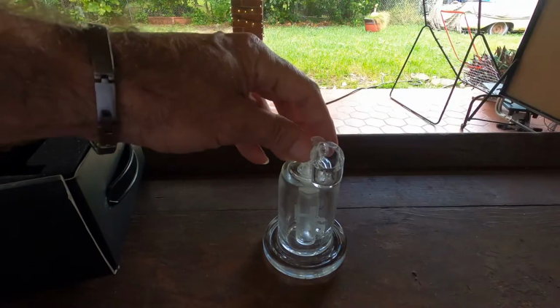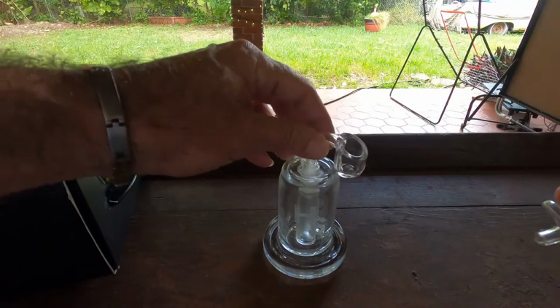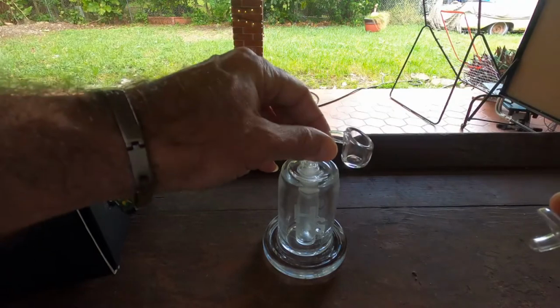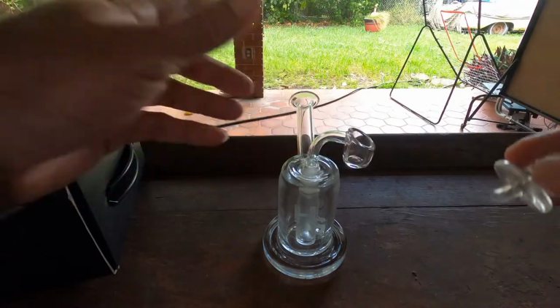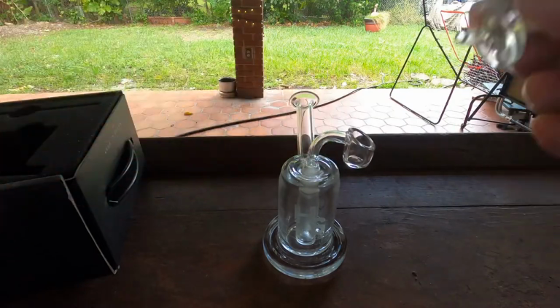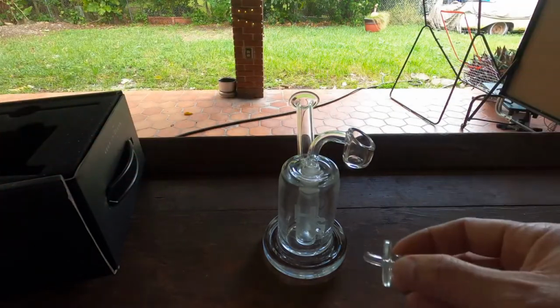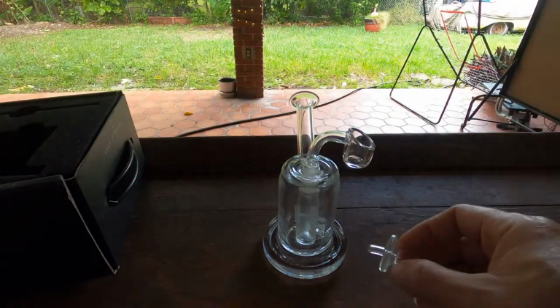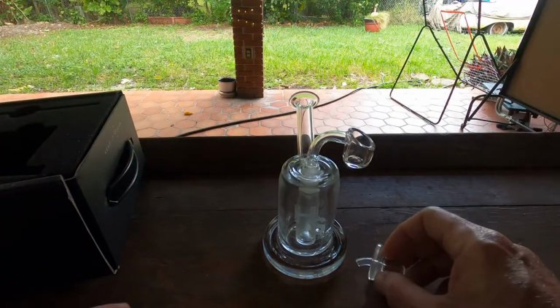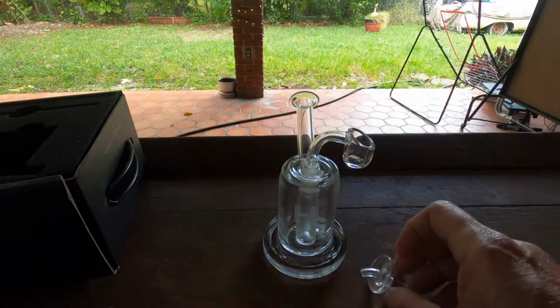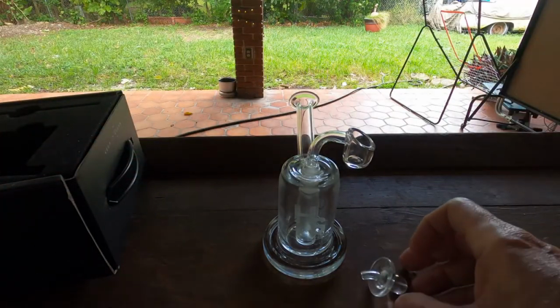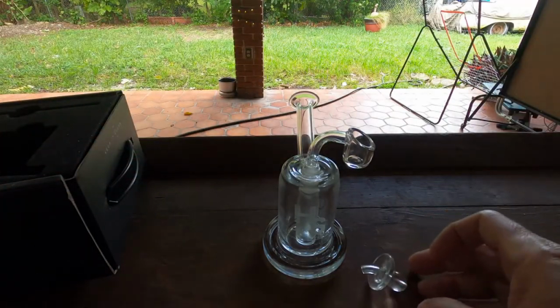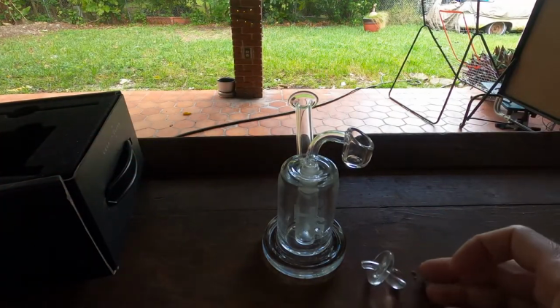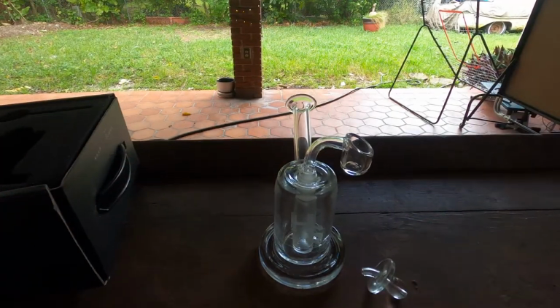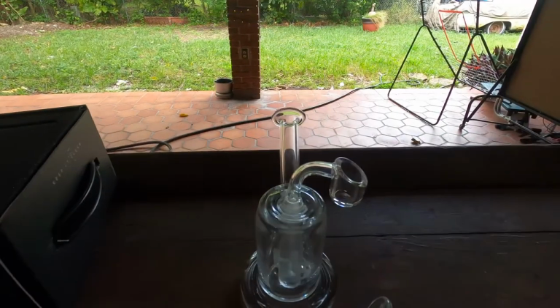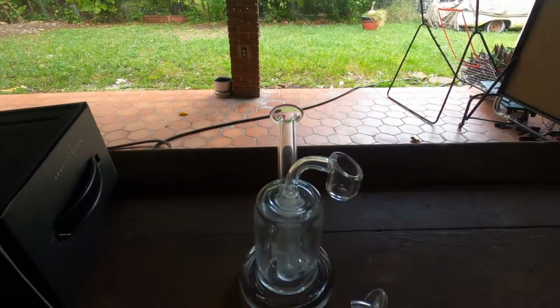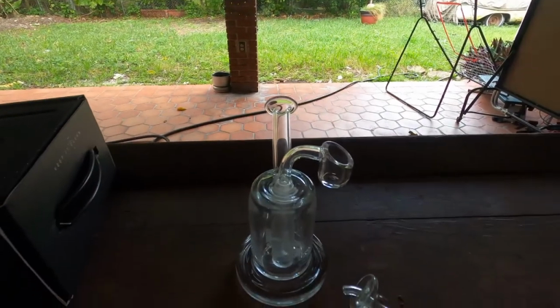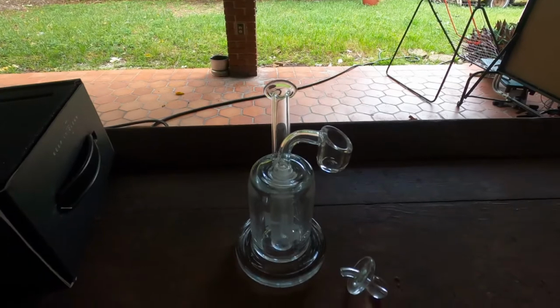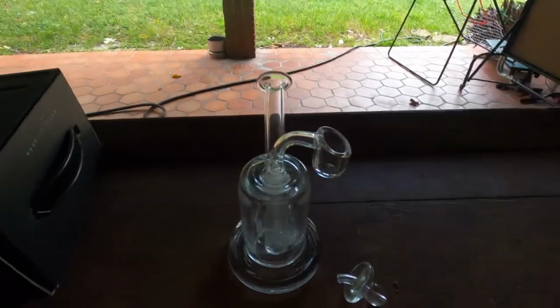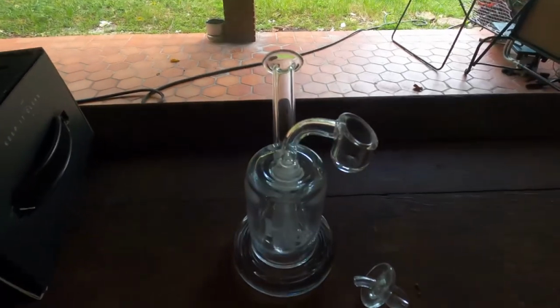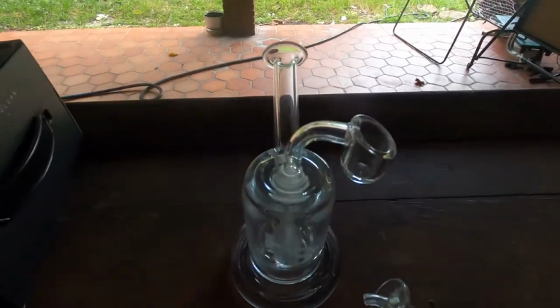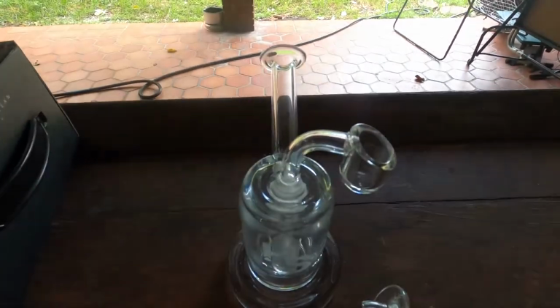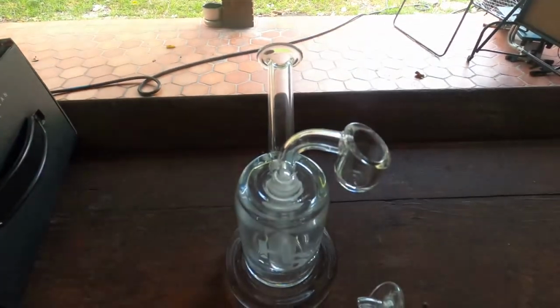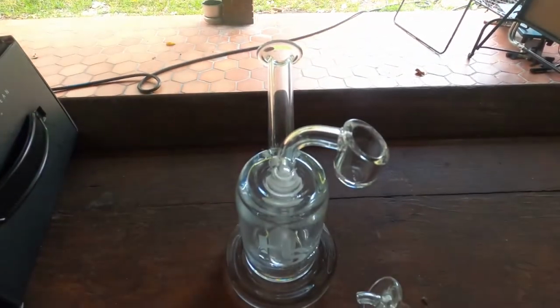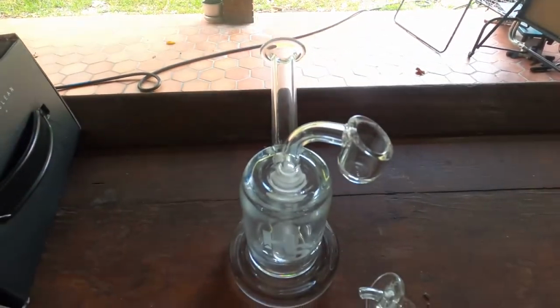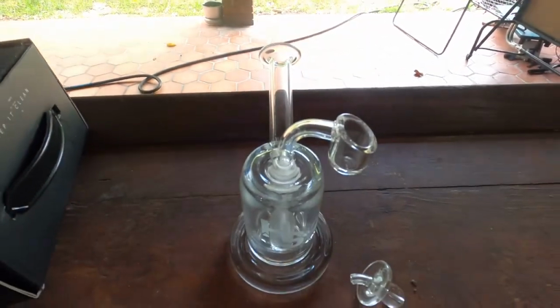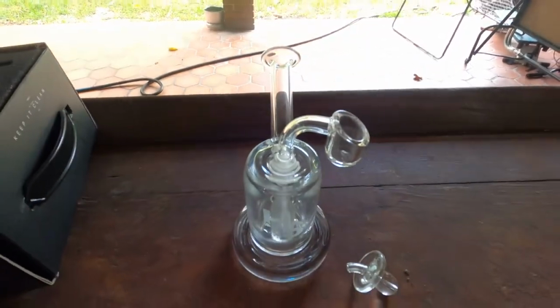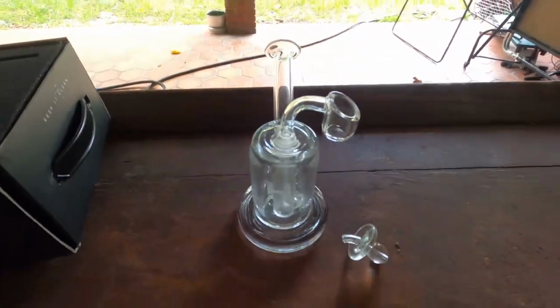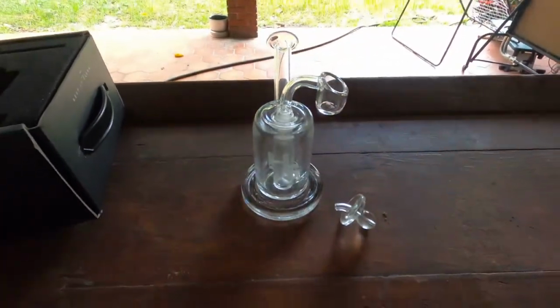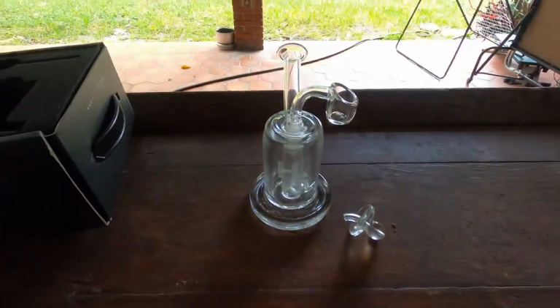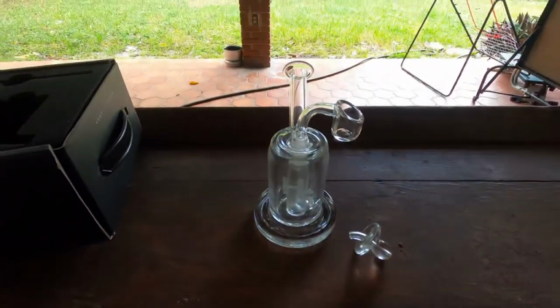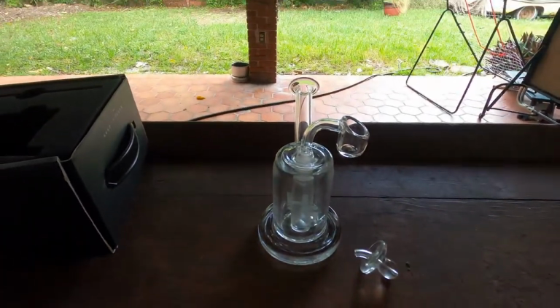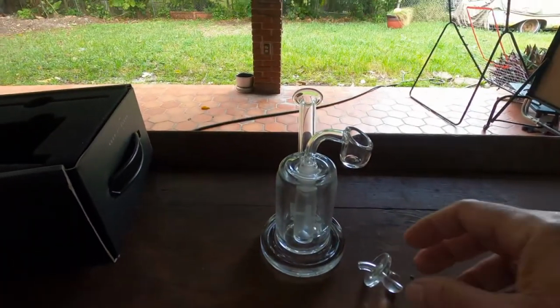It's just amazing the quality that they have on it. As you can see this piece right here.